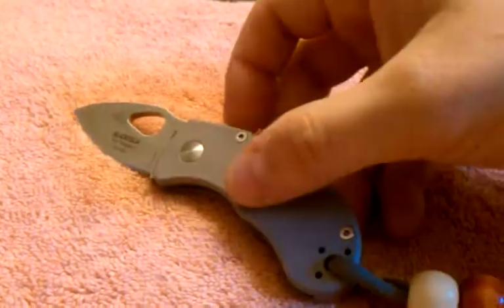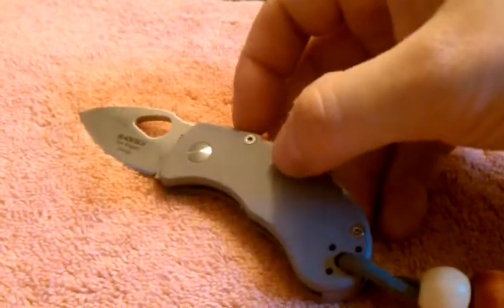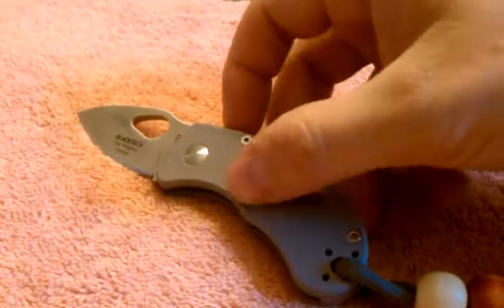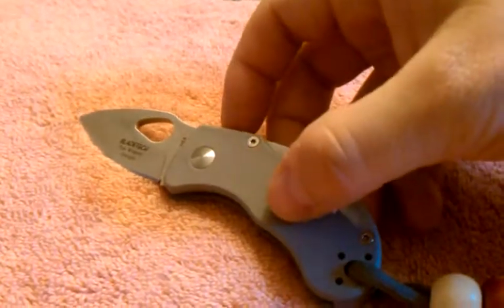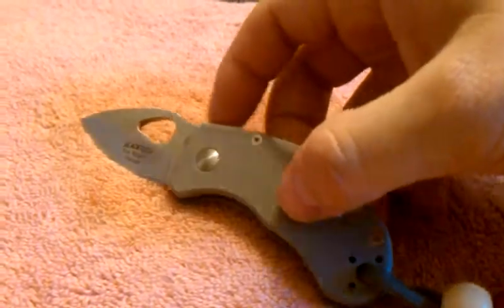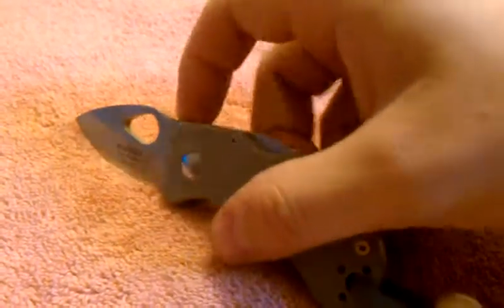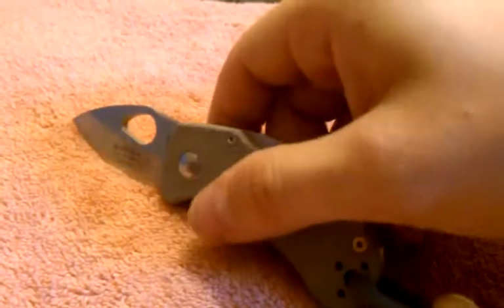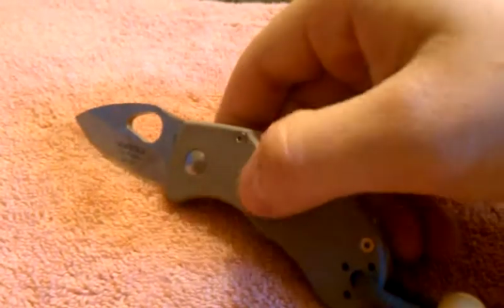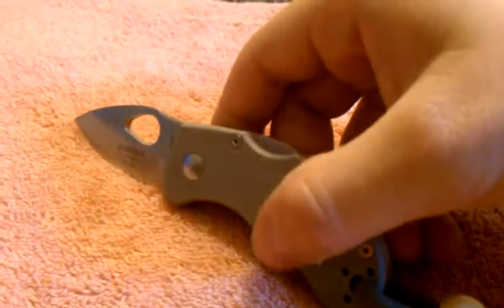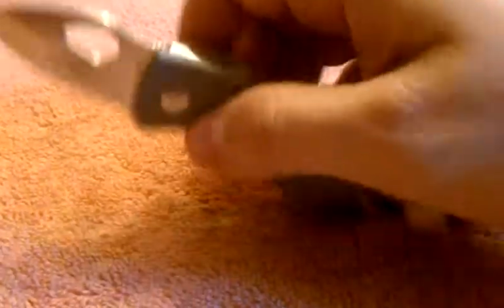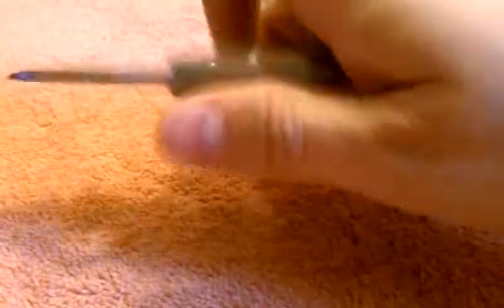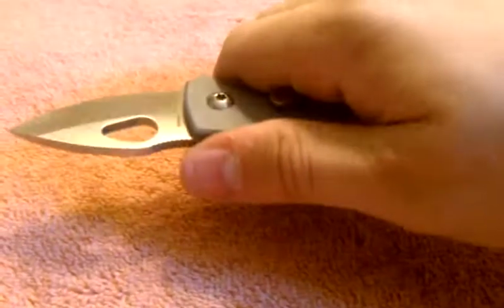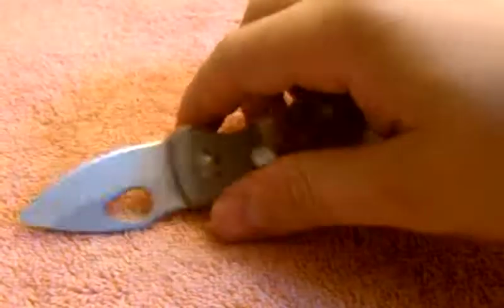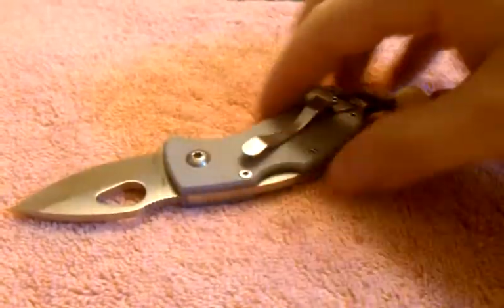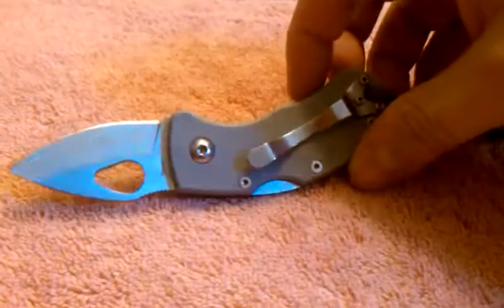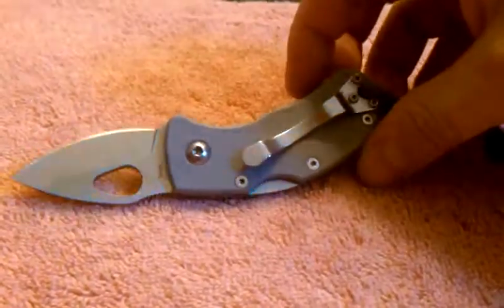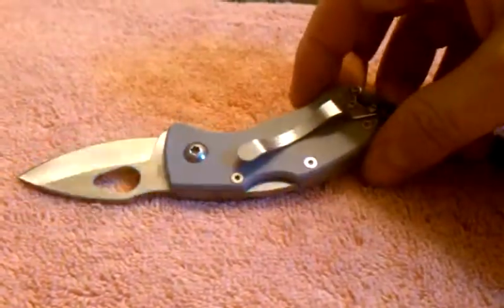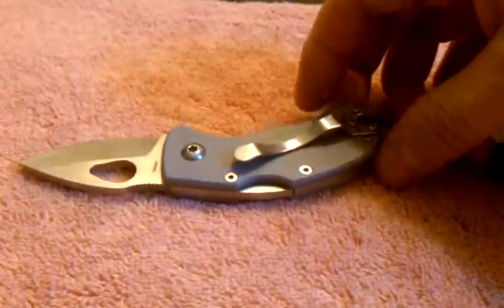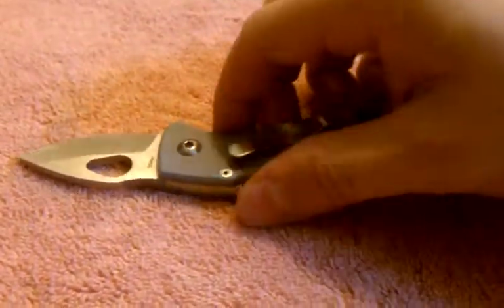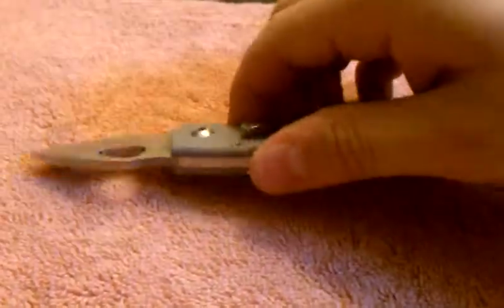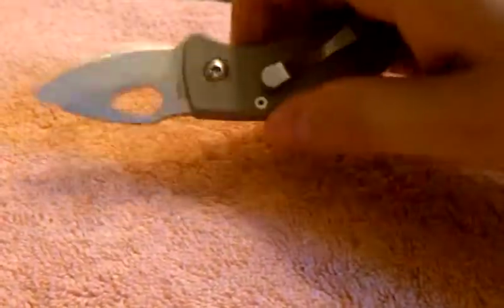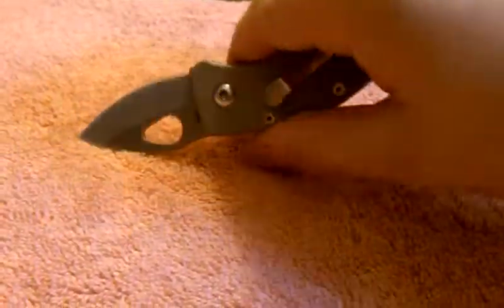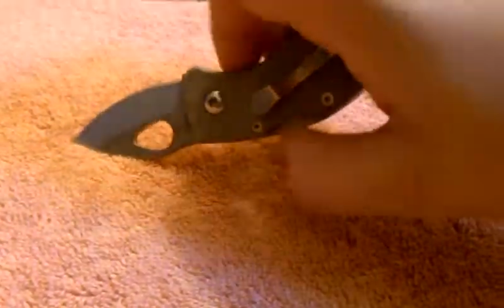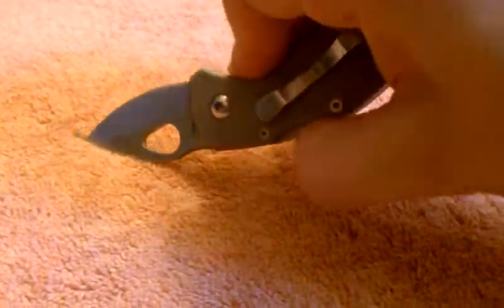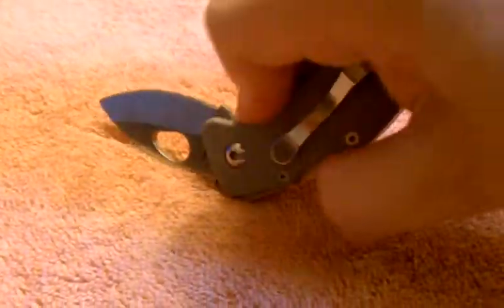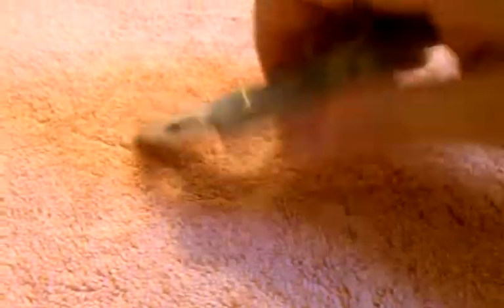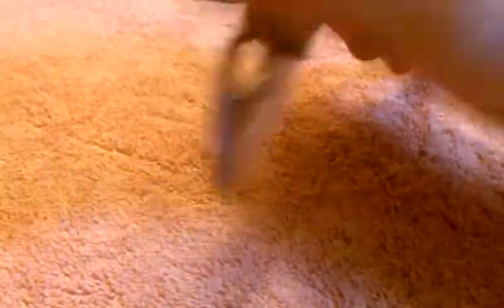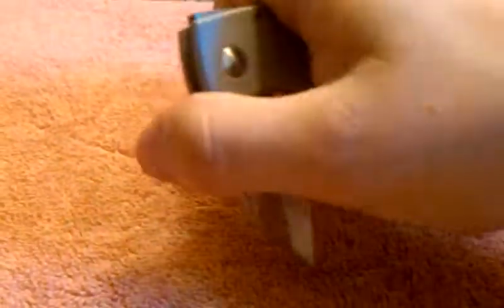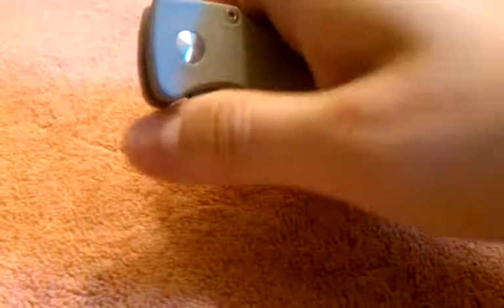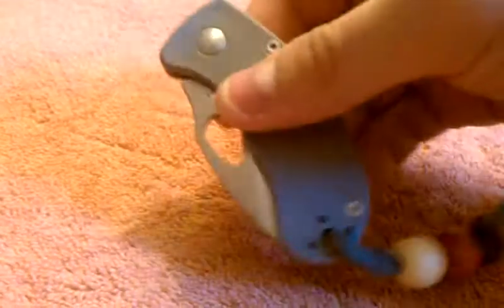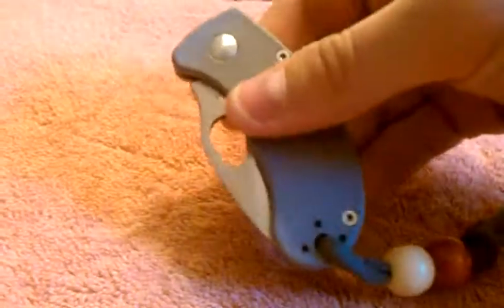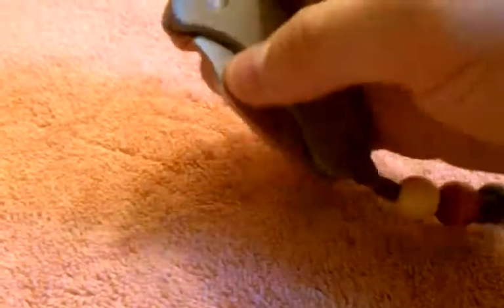The FRN is really nice — it's very close to G10, feels nice, very good quality. It's a back lock, very strong back lock. No blade play at all.